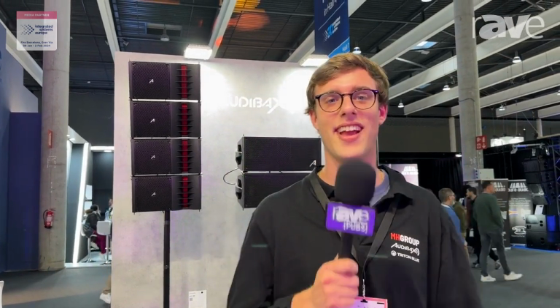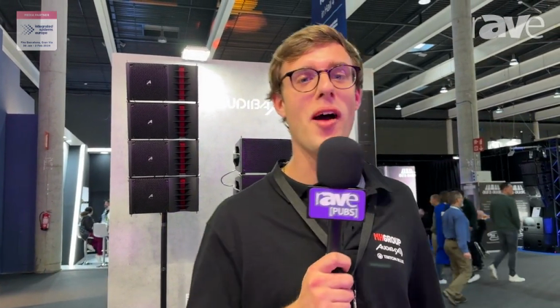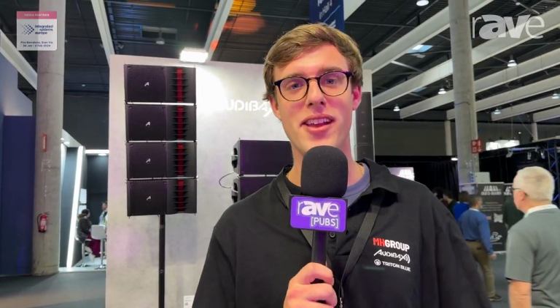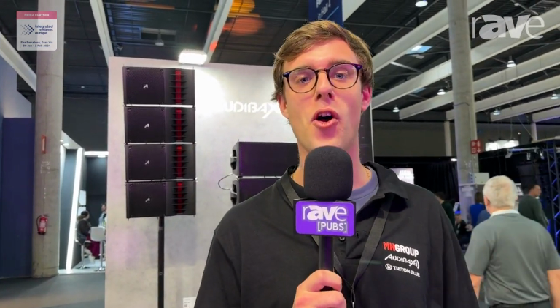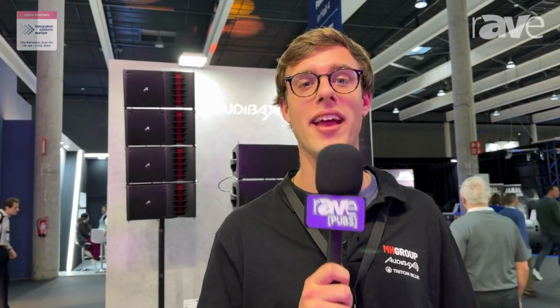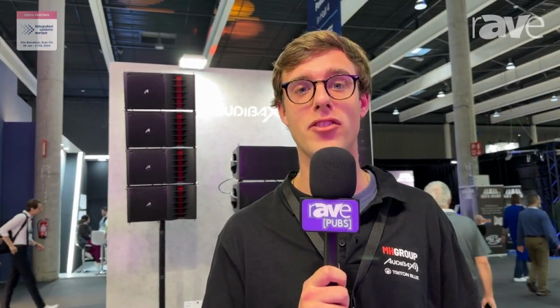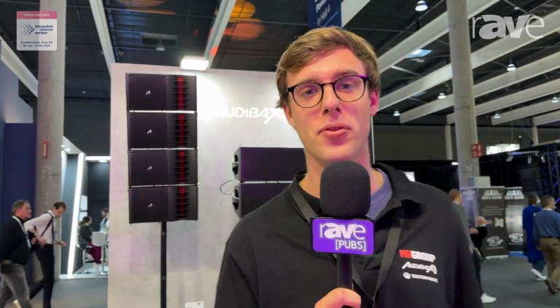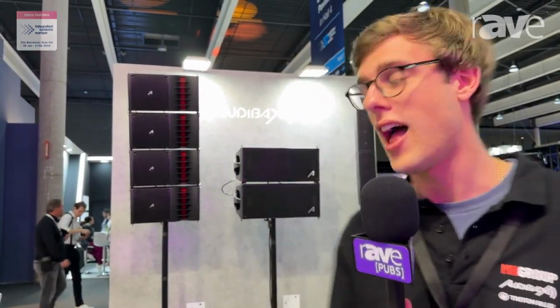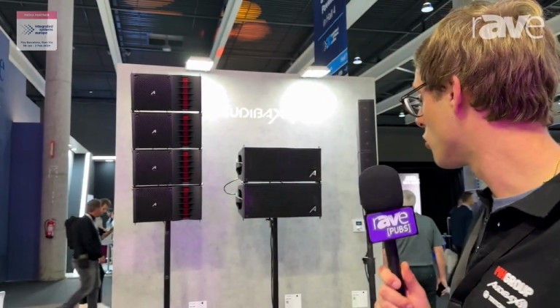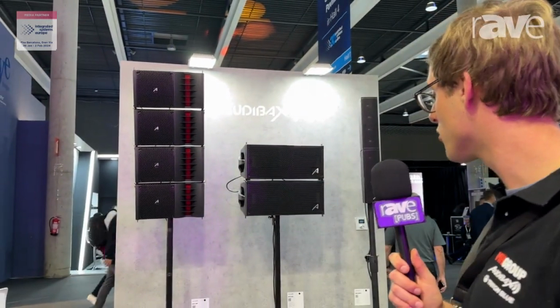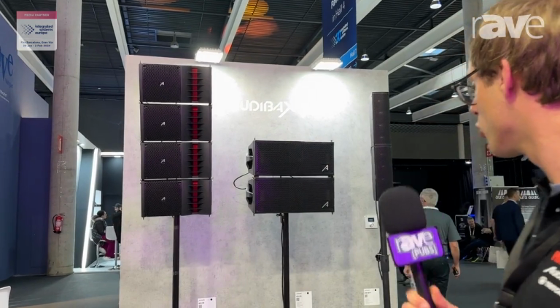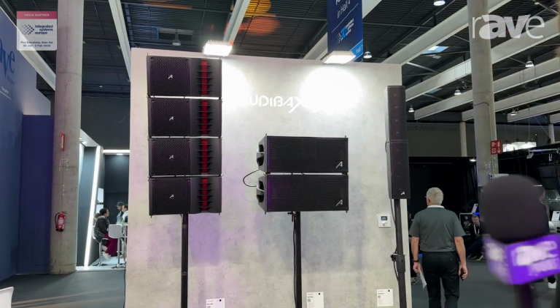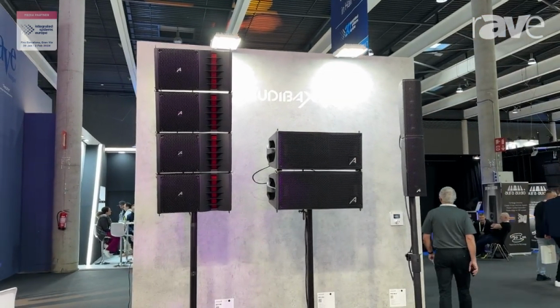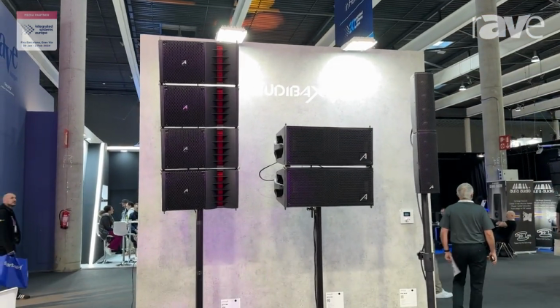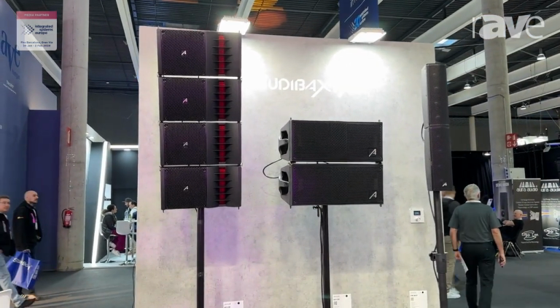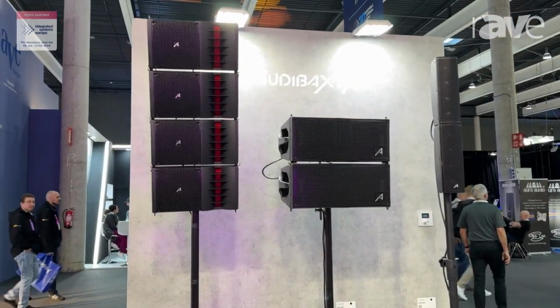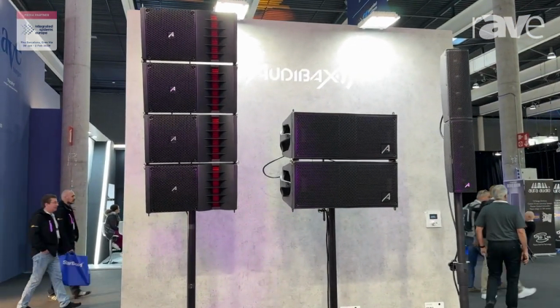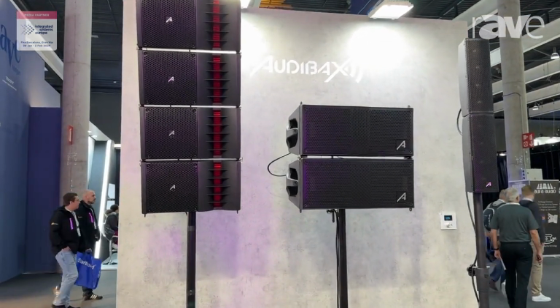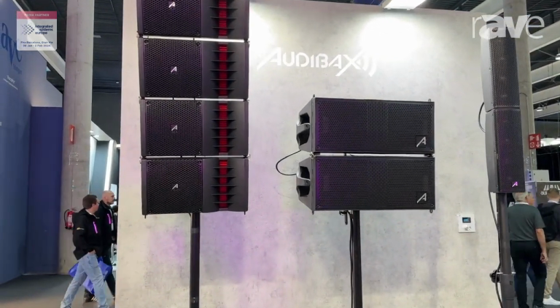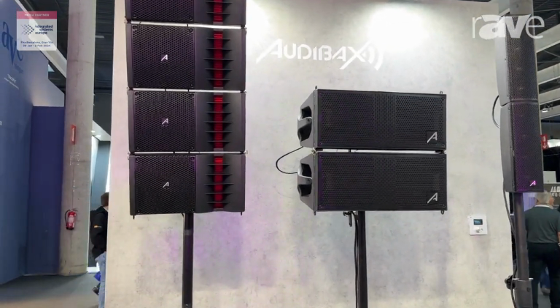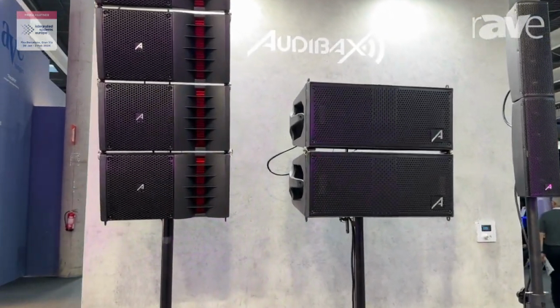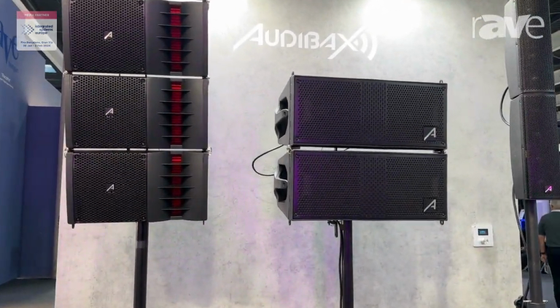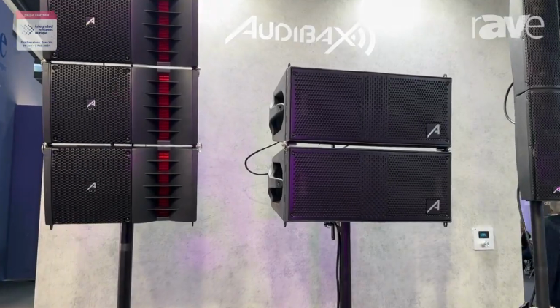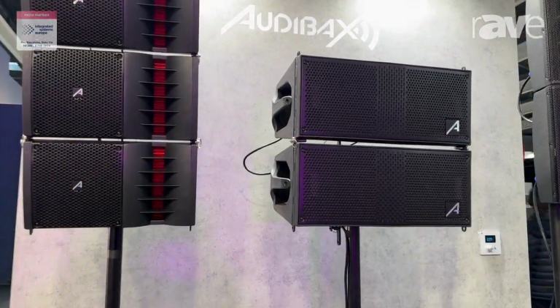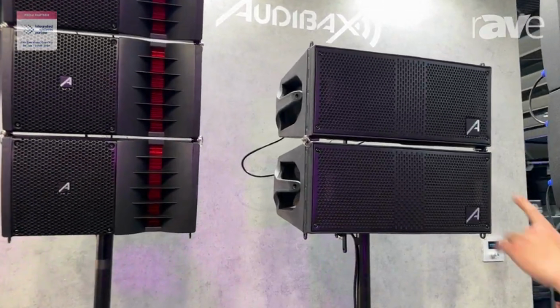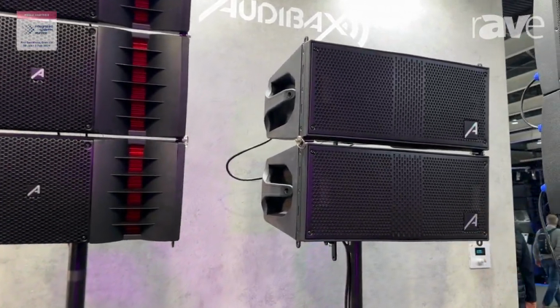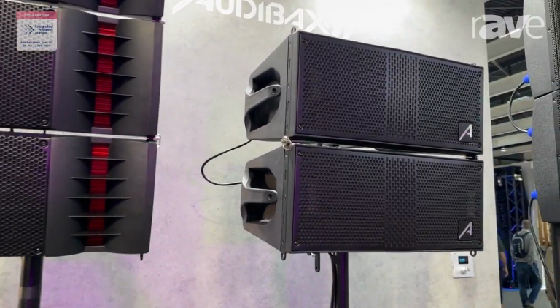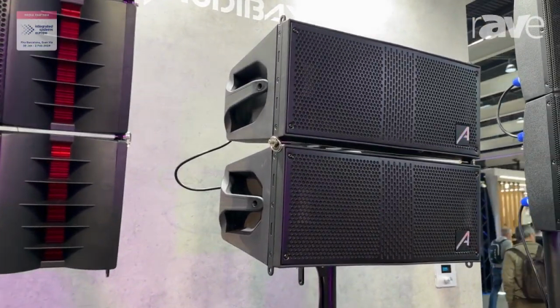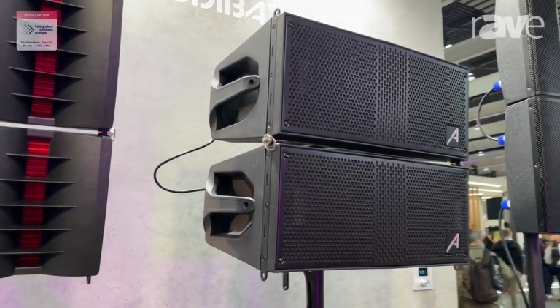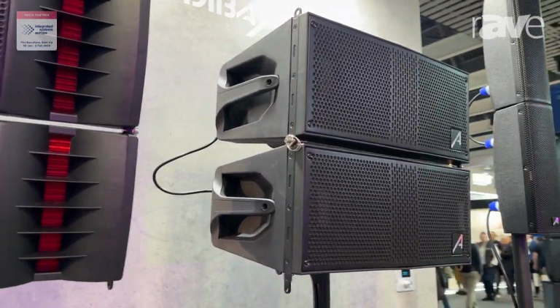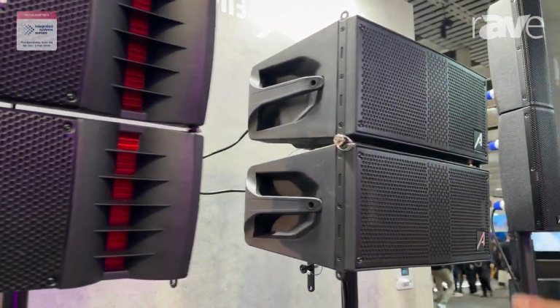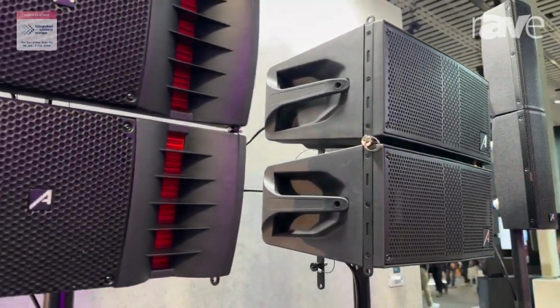Hello, I'm Javier from the MH group and today I'm presenting our new CERL series. We have the CERL 261 LA and the CERL 1000.